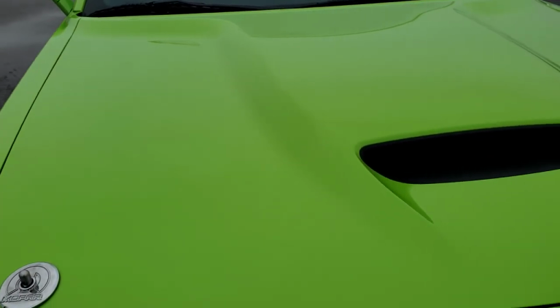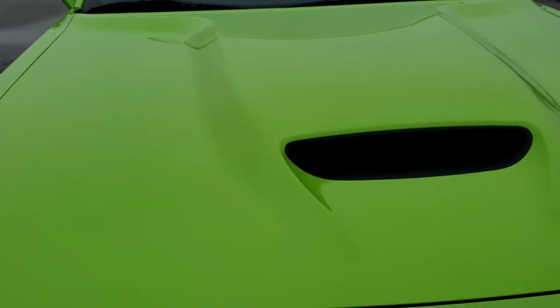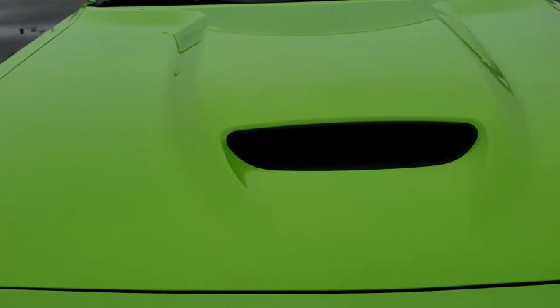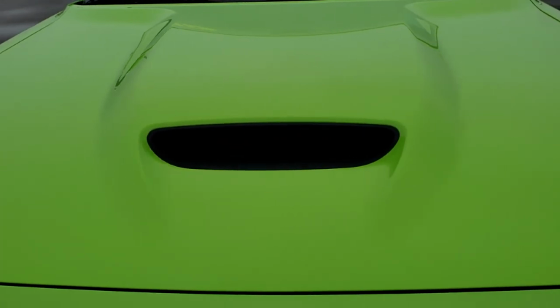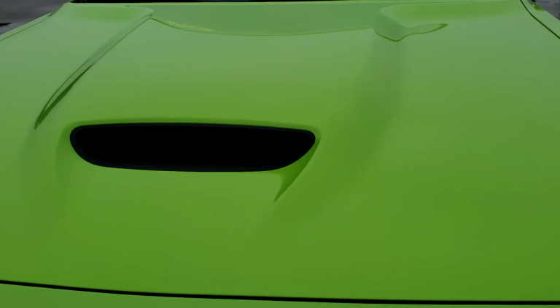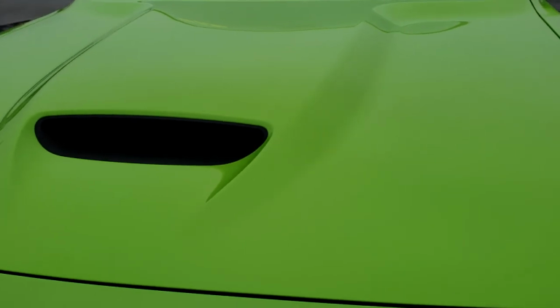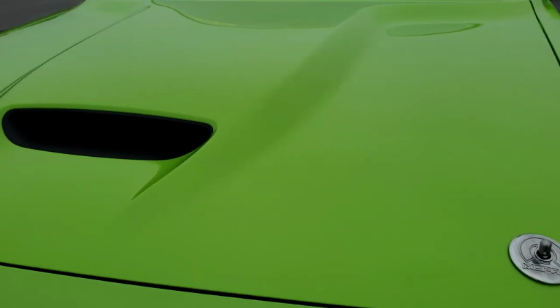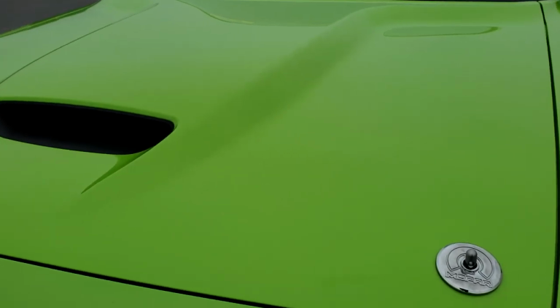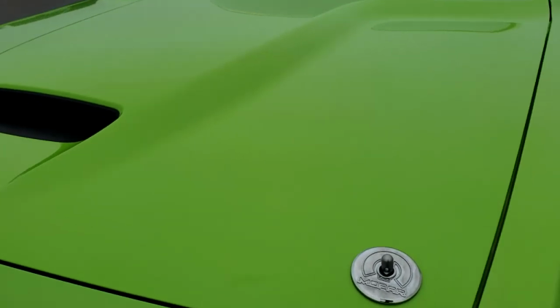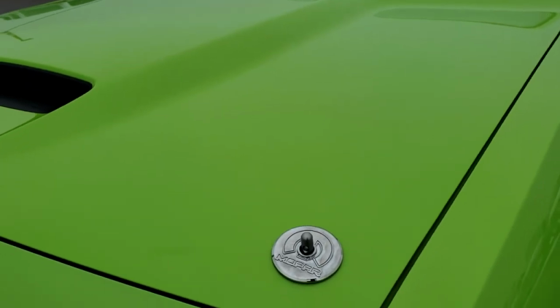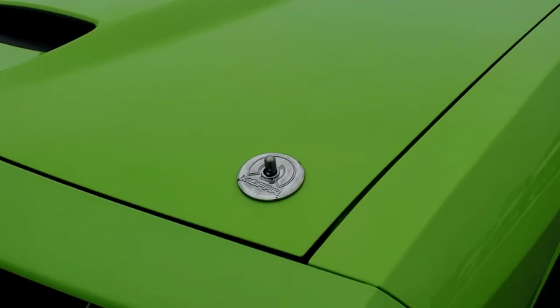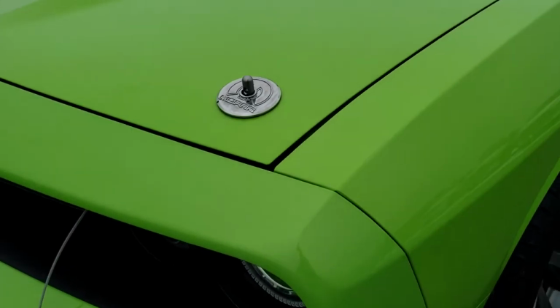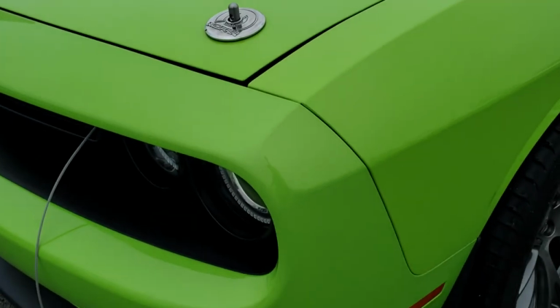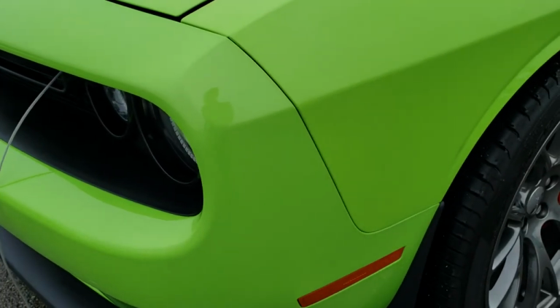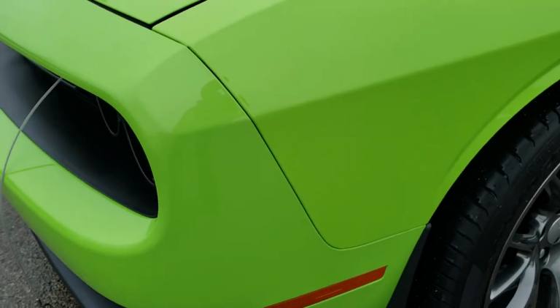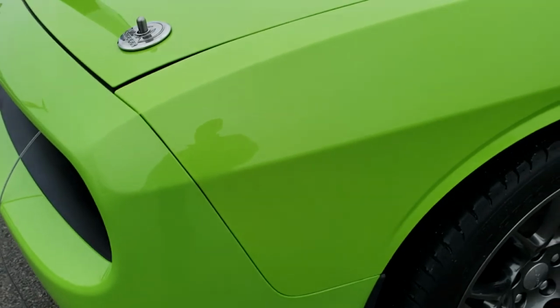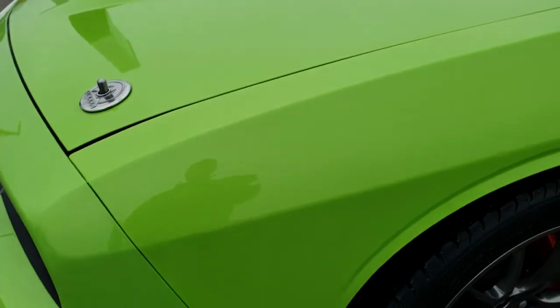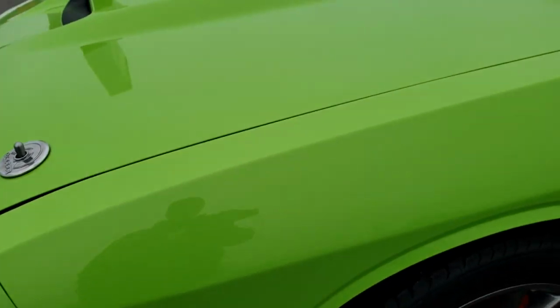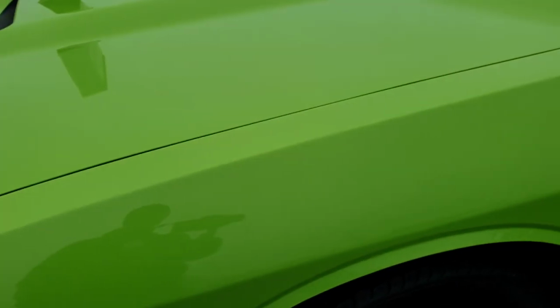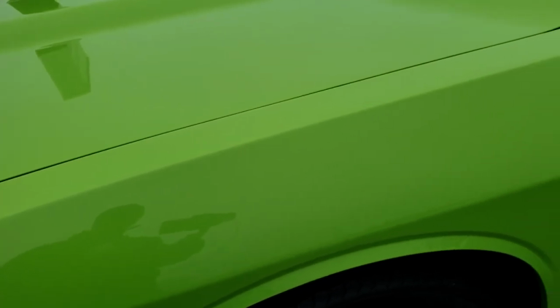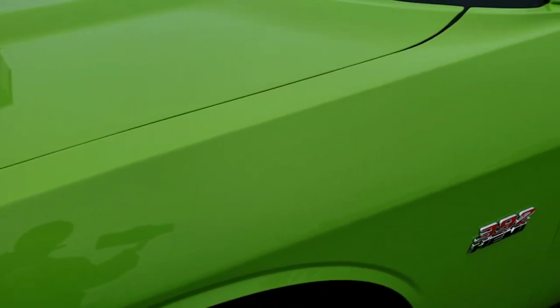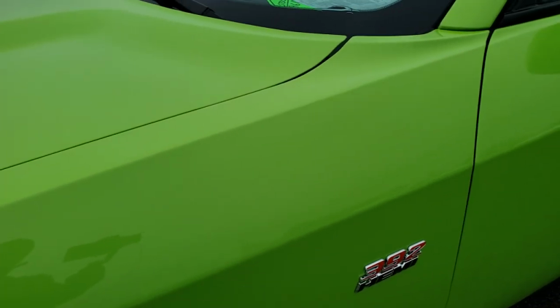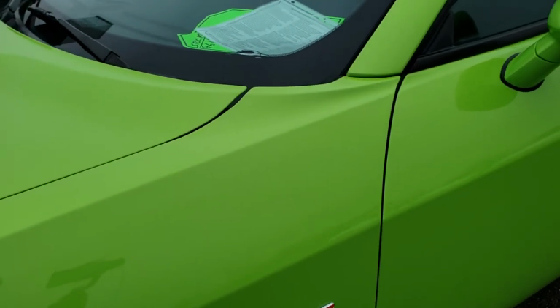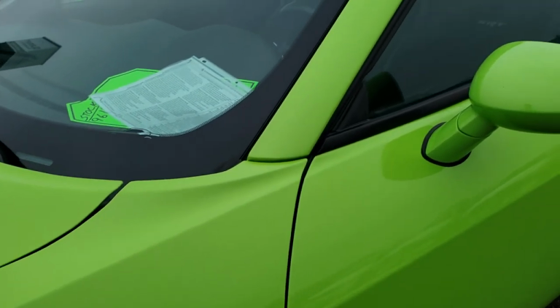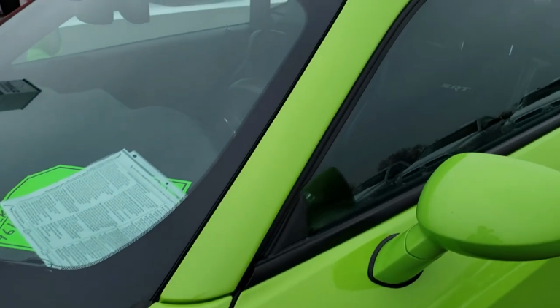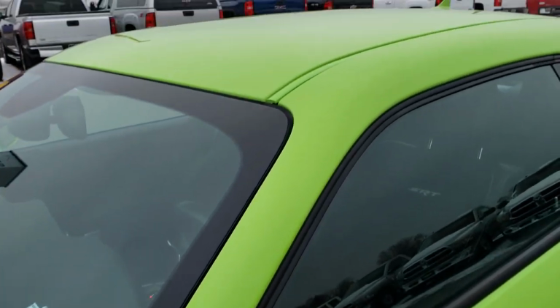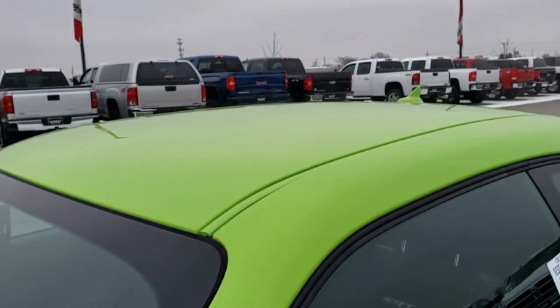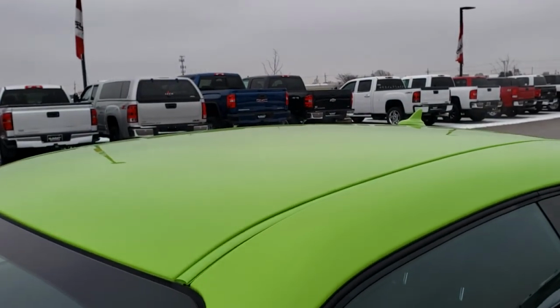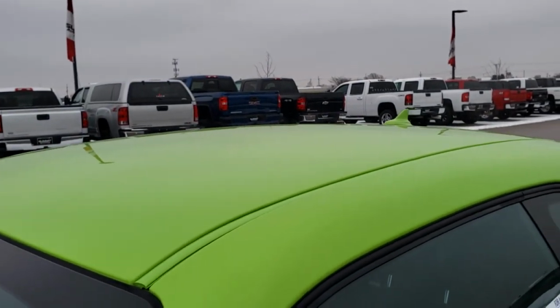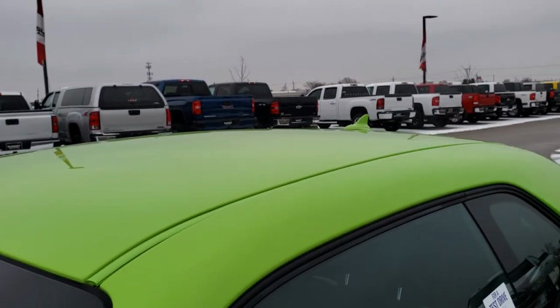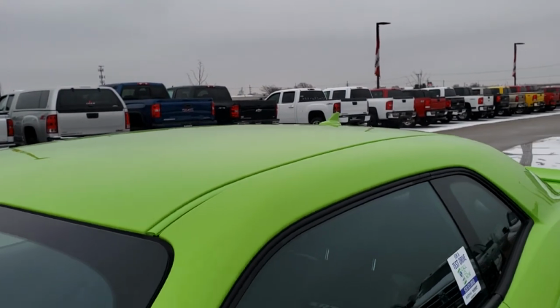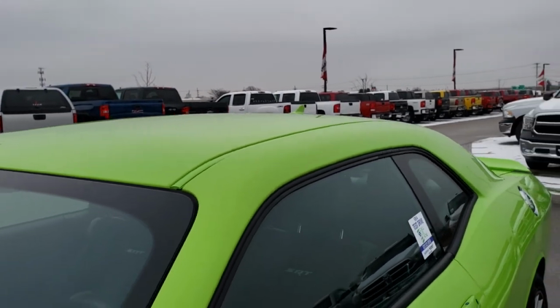From this HD video, you will be able to tell that this car is extremely clean all the way around. This one has the 6.4 liter V8 Hemi motor. Sublime clear coat is the color — it's actually got a little bit of metal flake to it.